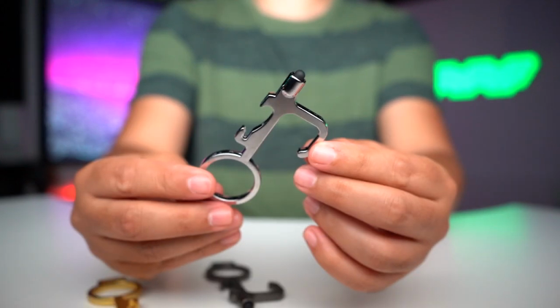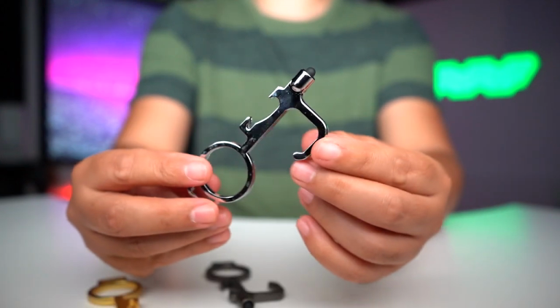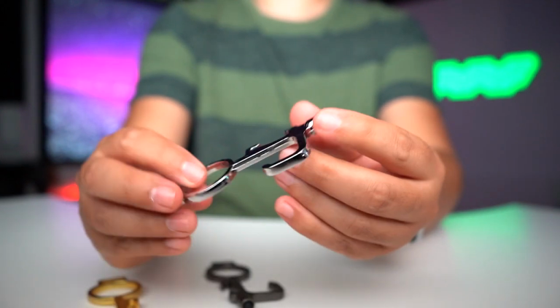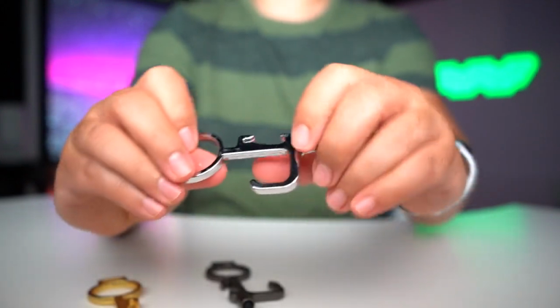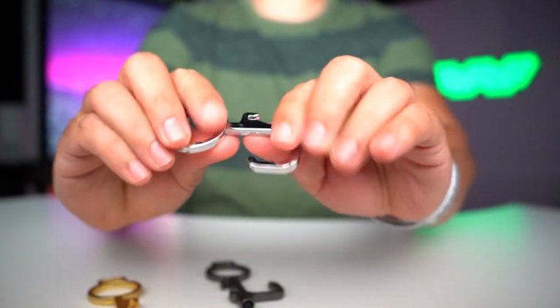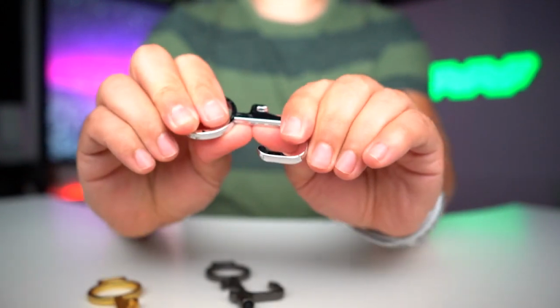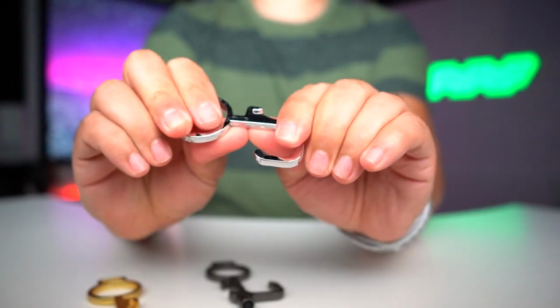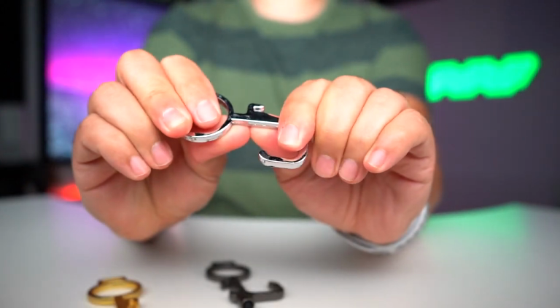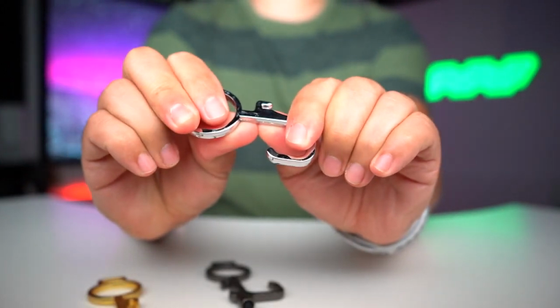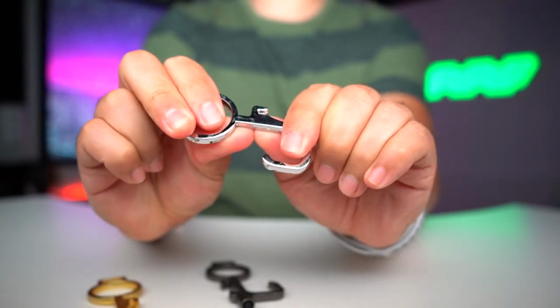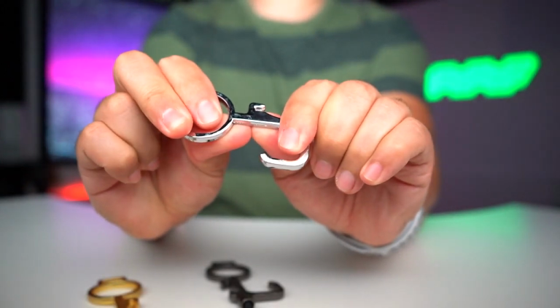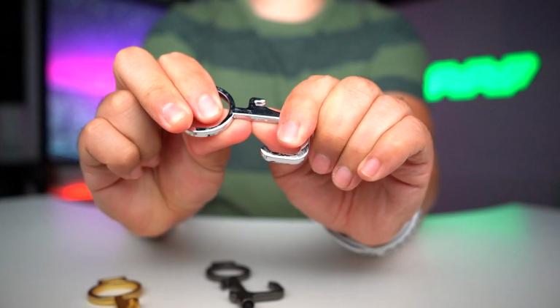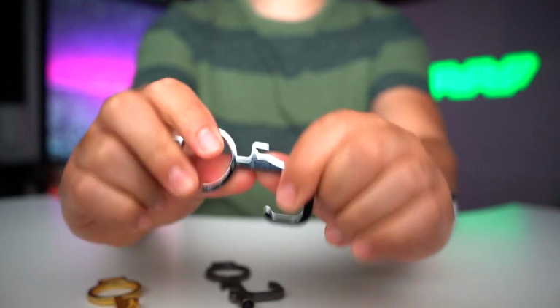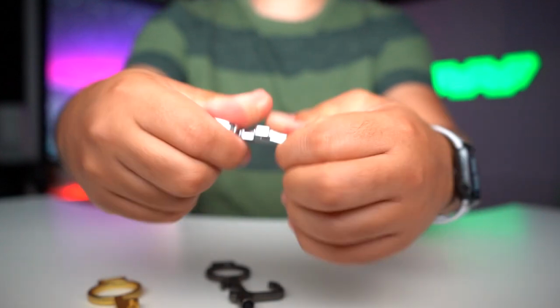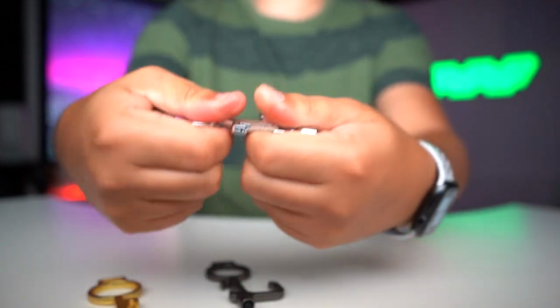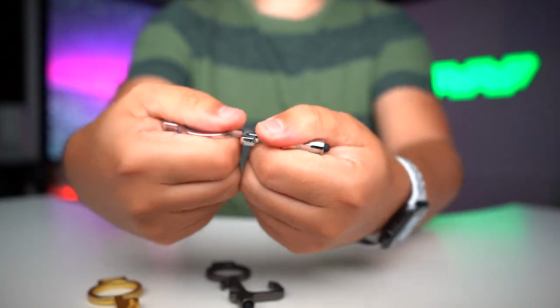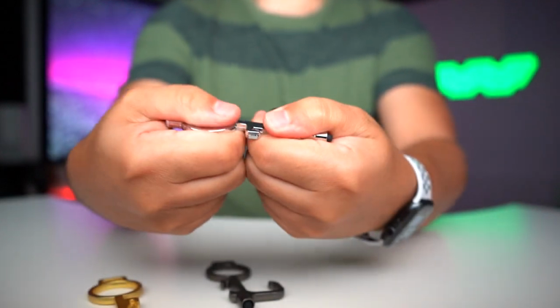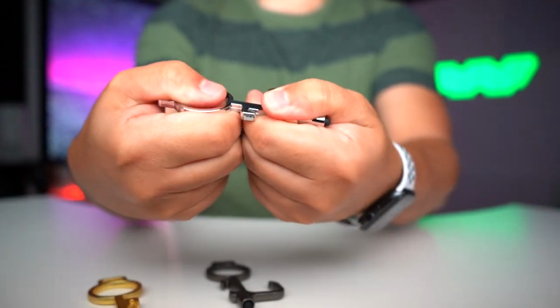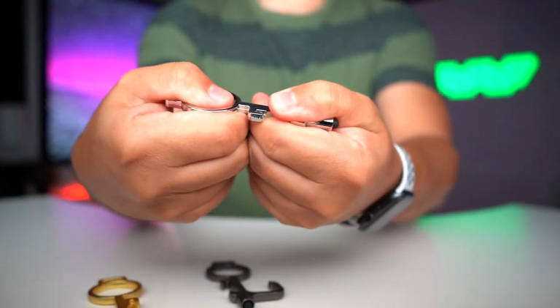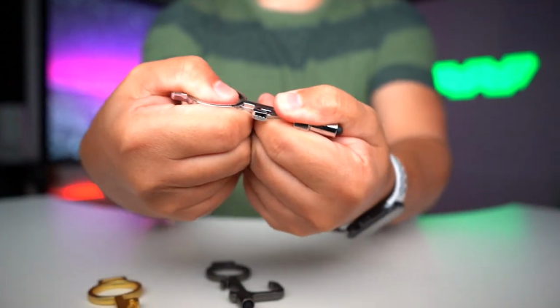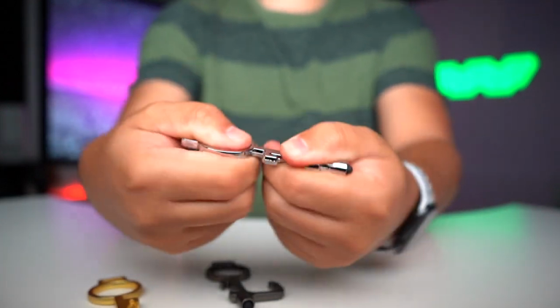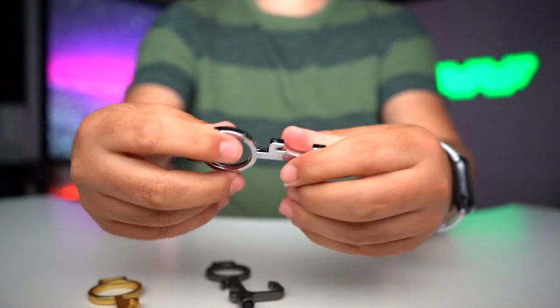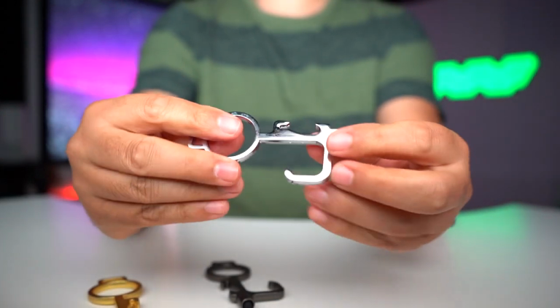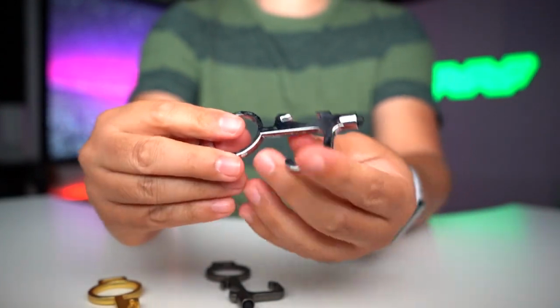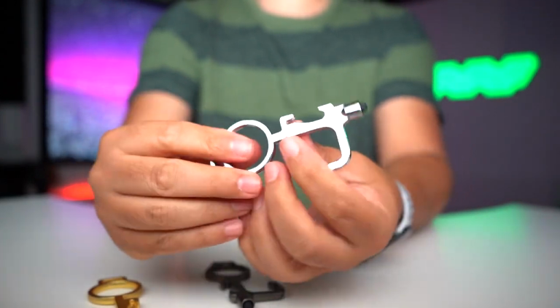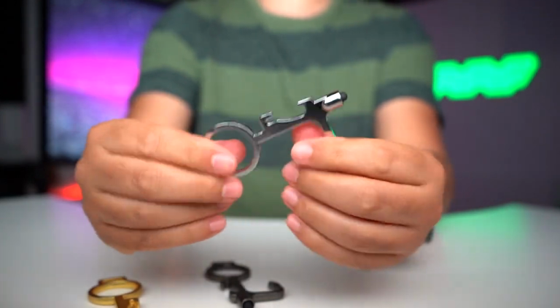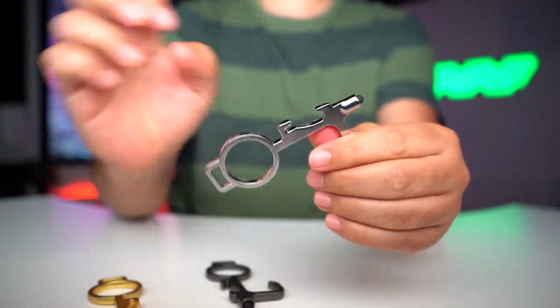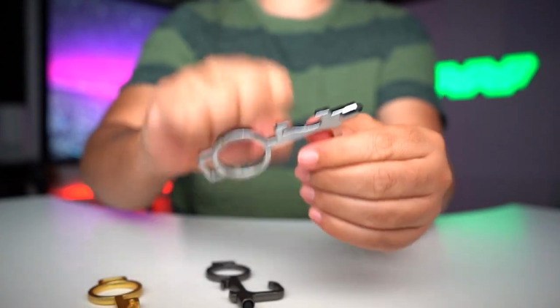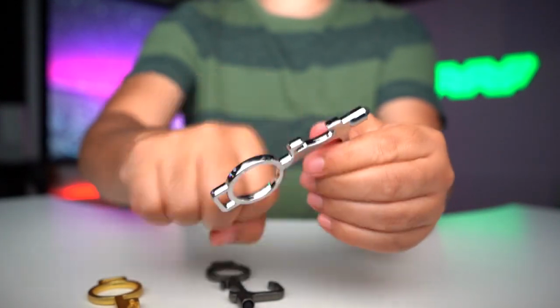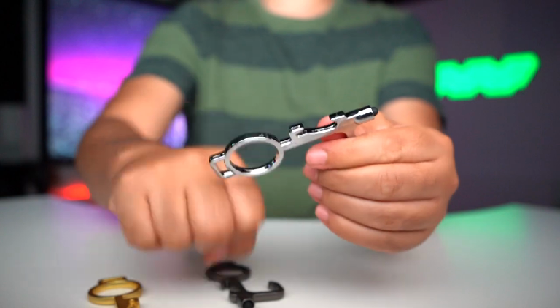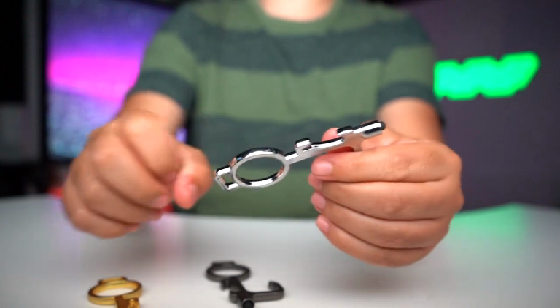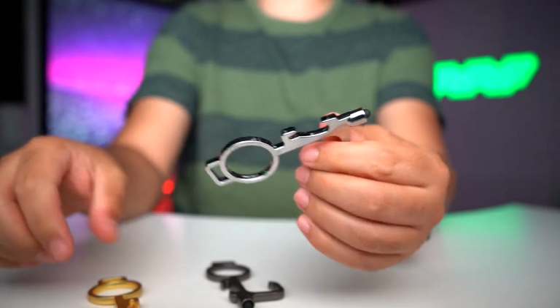Super hard. Let me try to bend it here — I cannot bend that. It is solid.